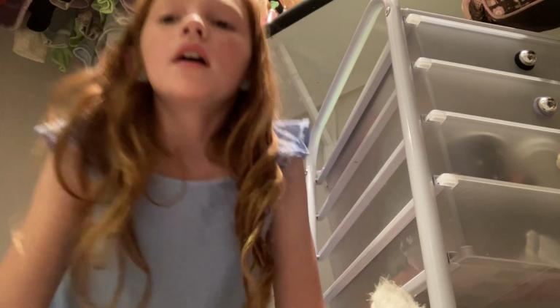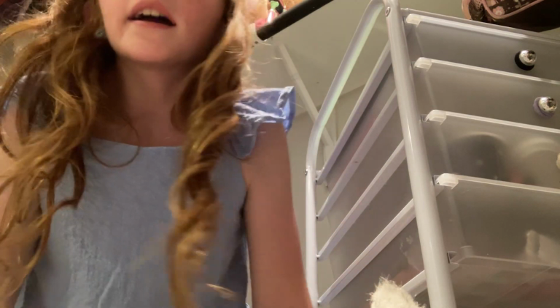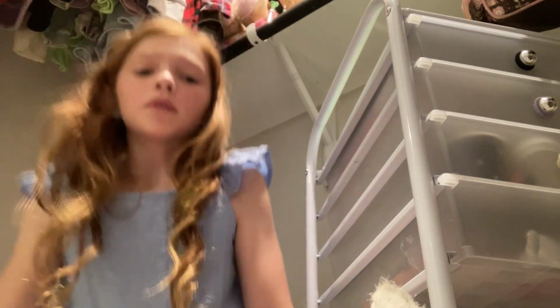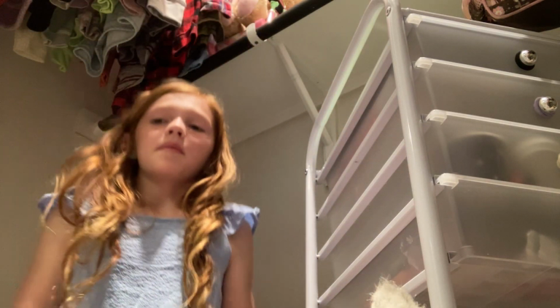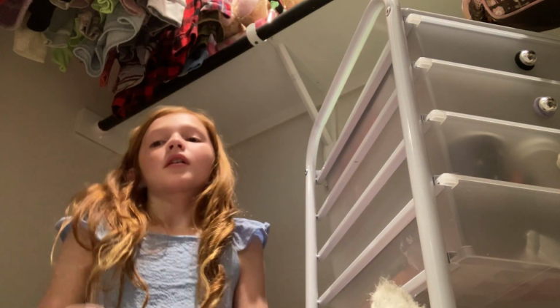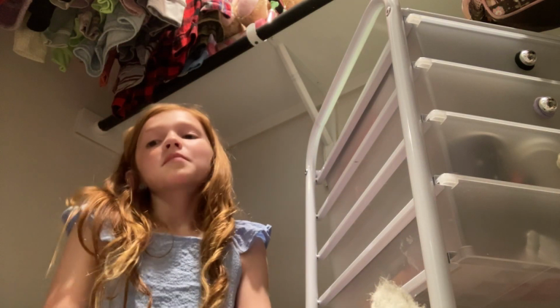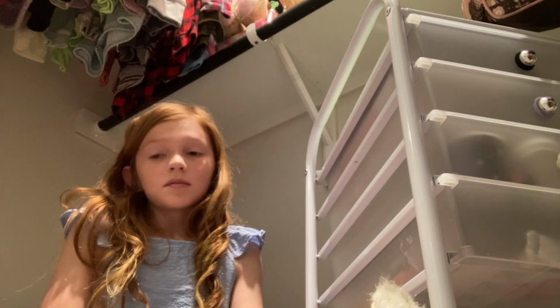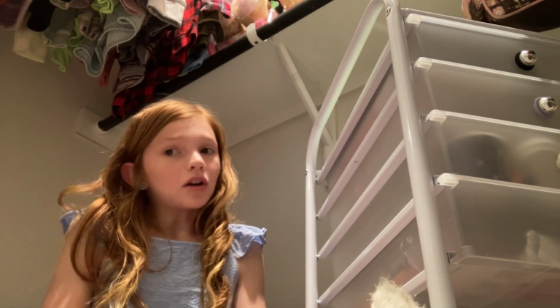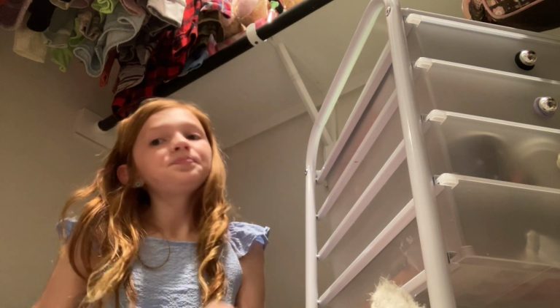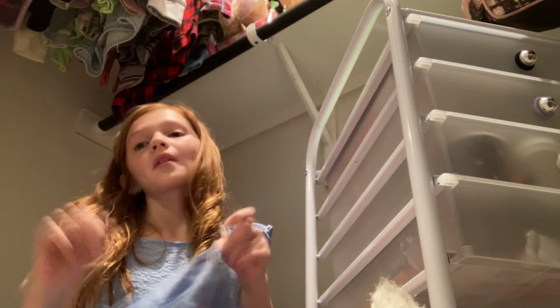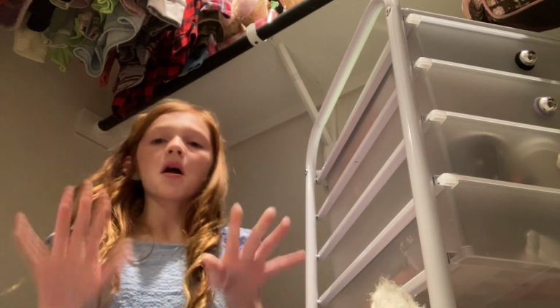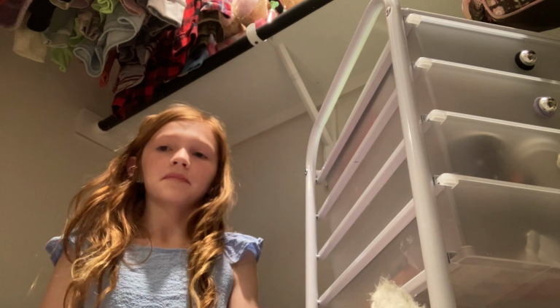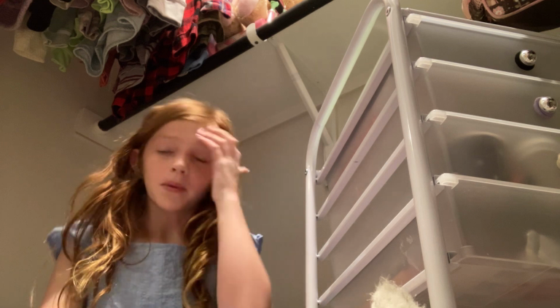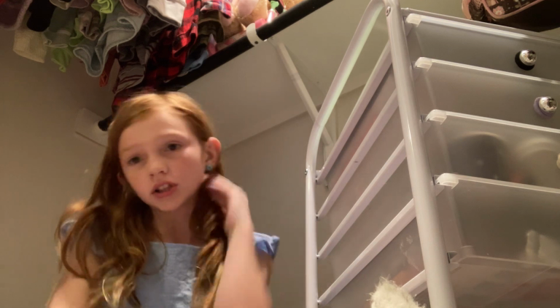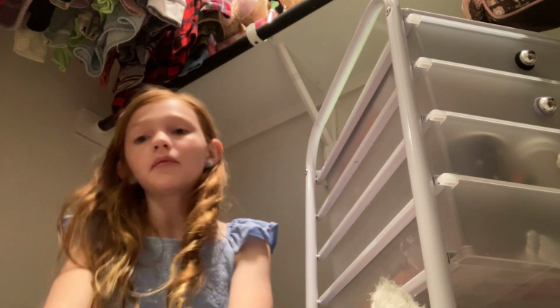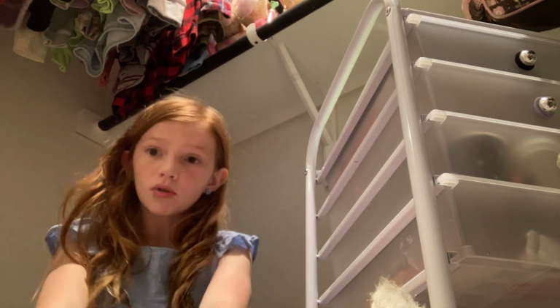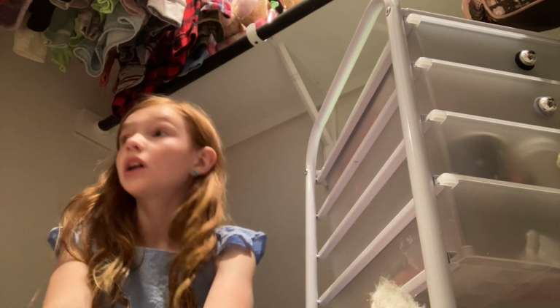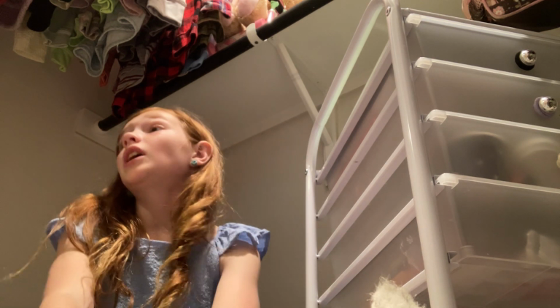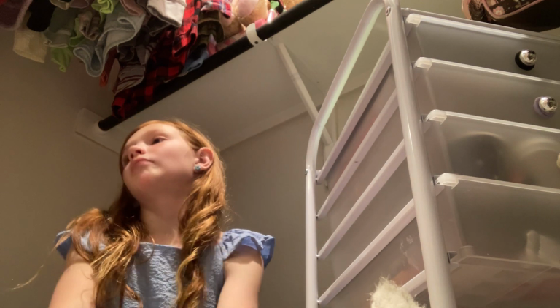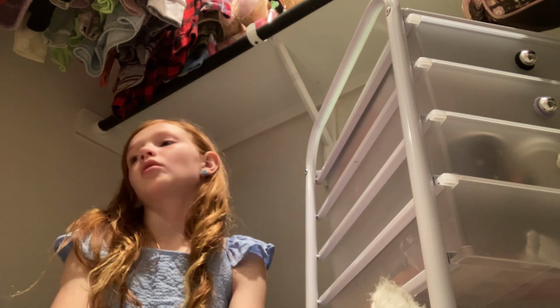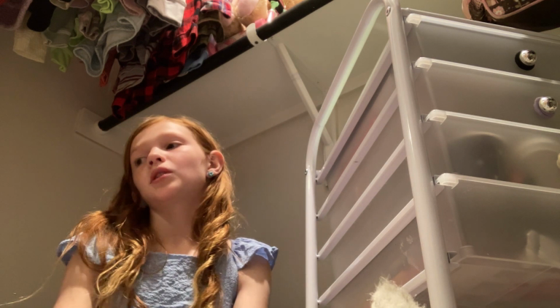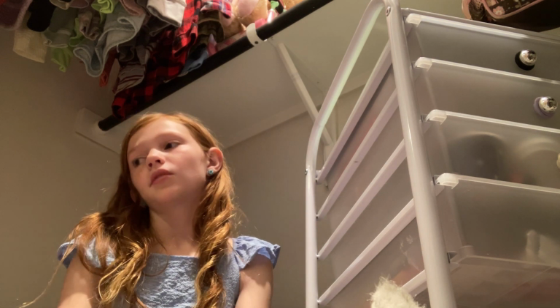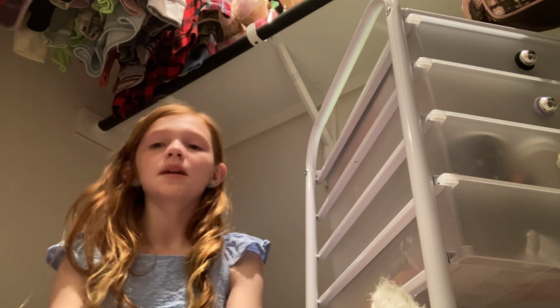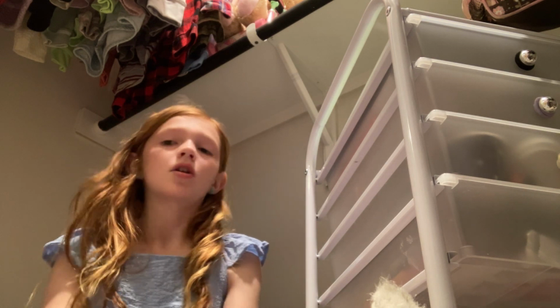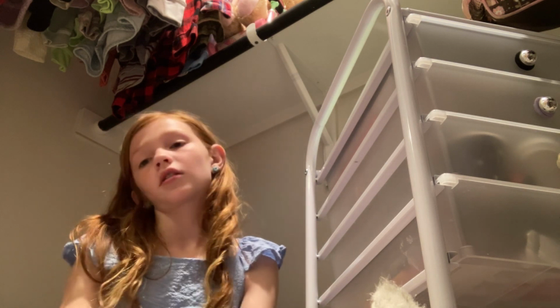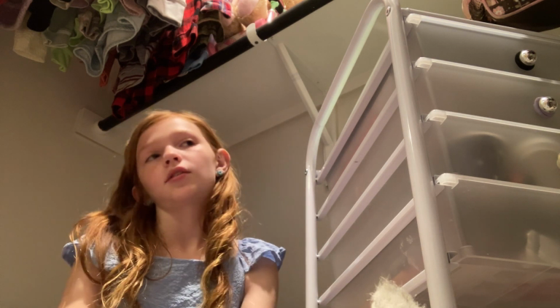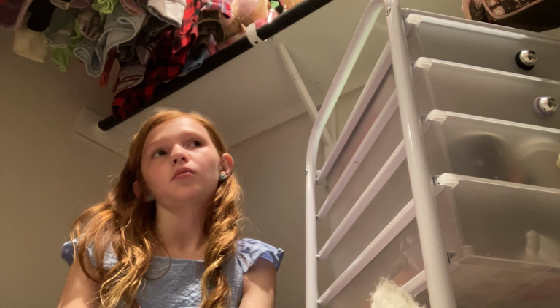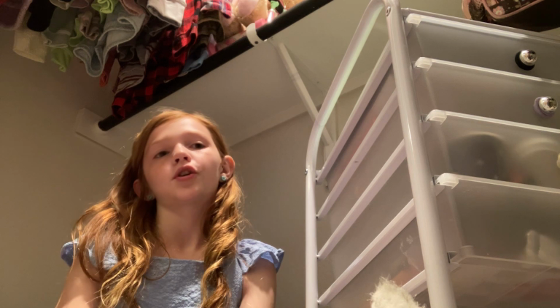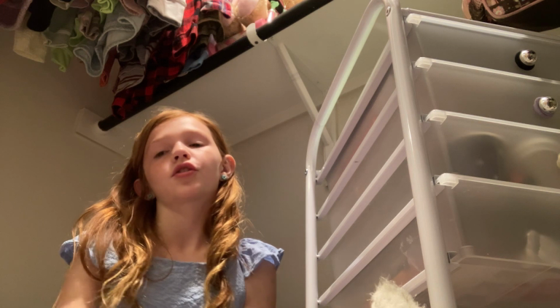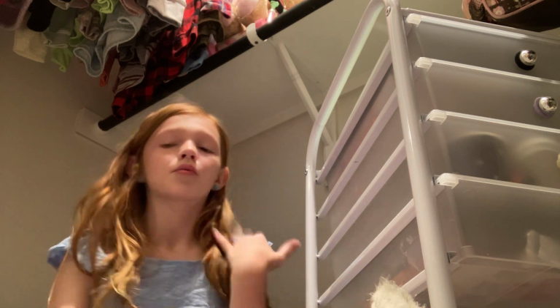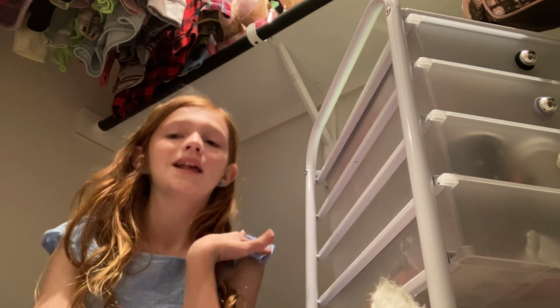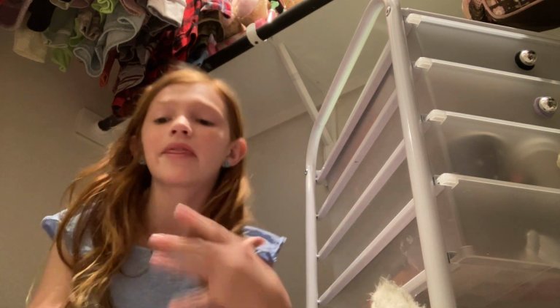Hi guys, what's up? Welcome back to my YouTube channel. I'm in the closet, very bored. I'm going to be showing you some tips on how to clean the room — part of the room, I think.